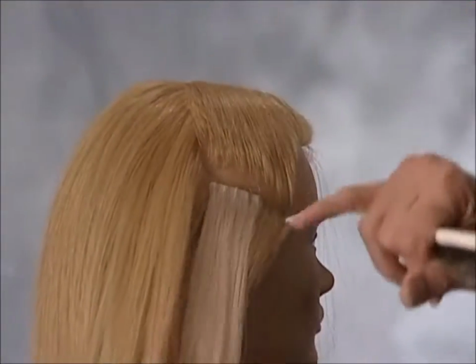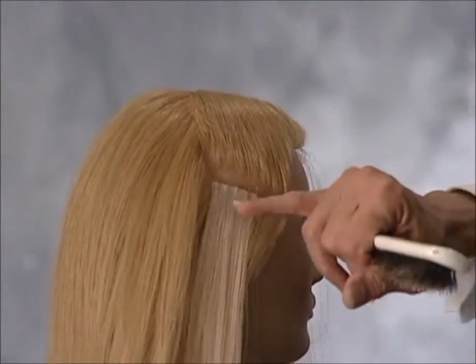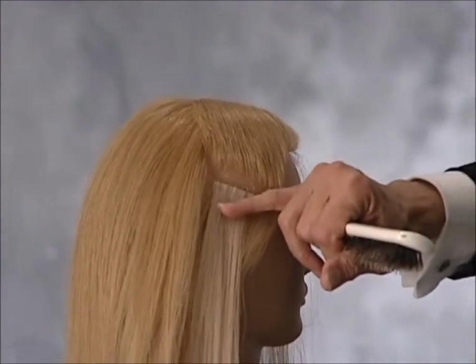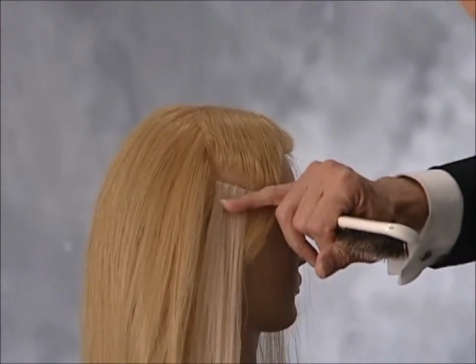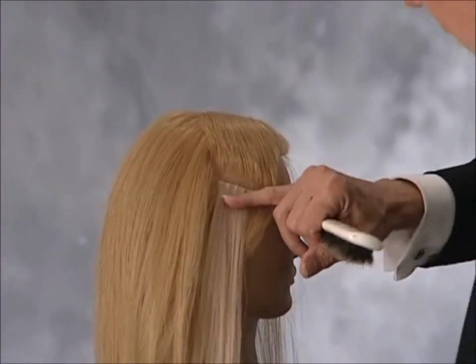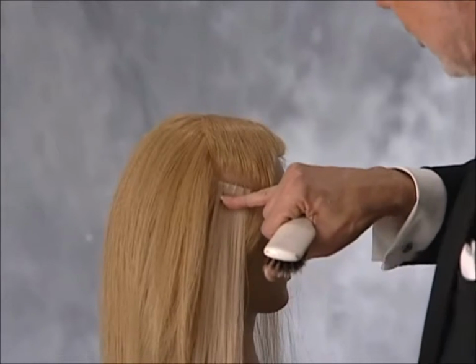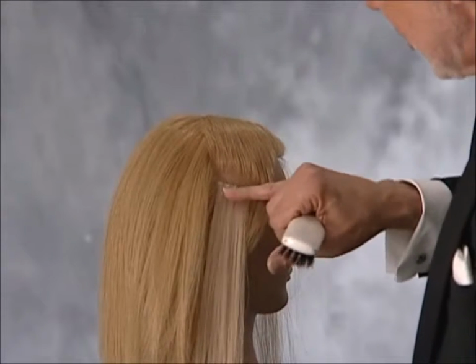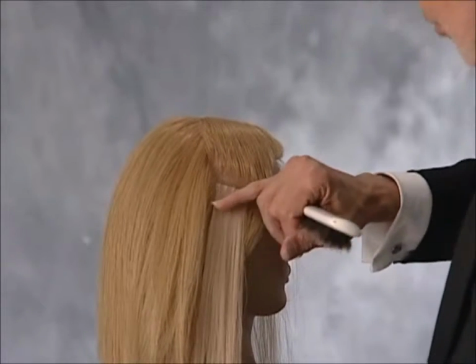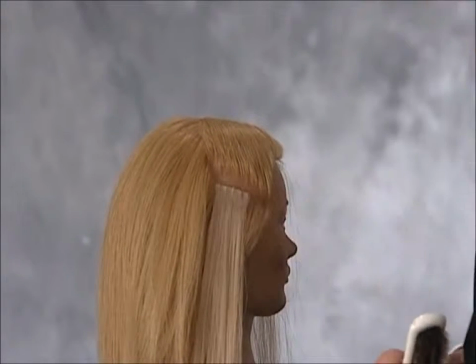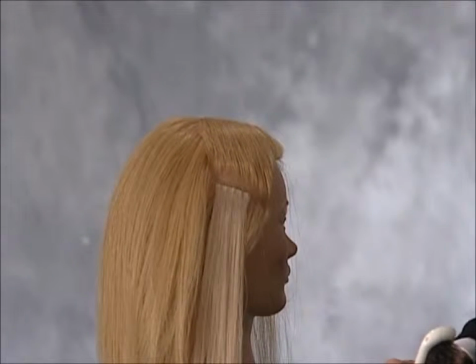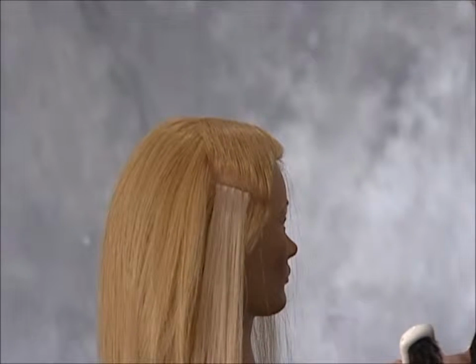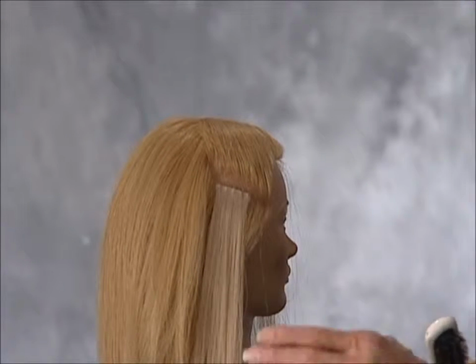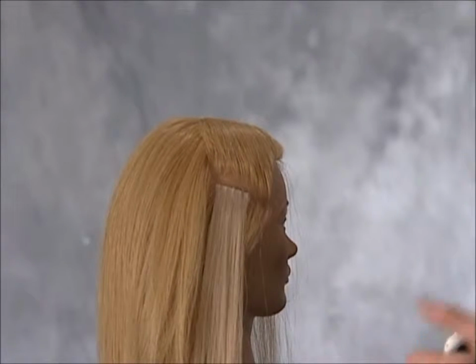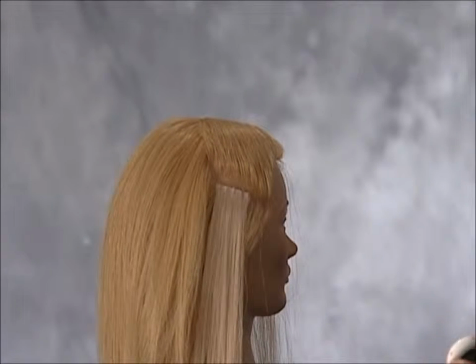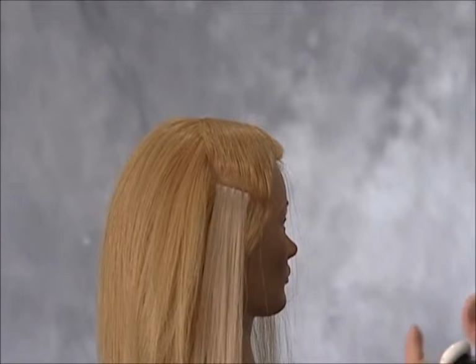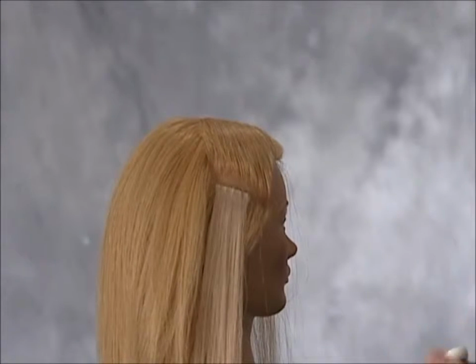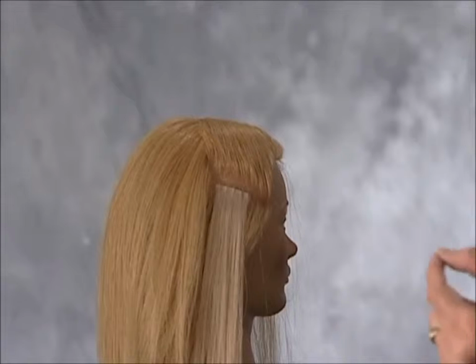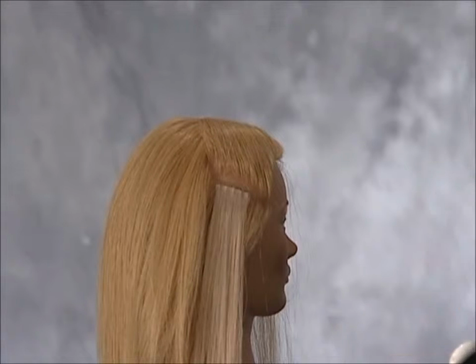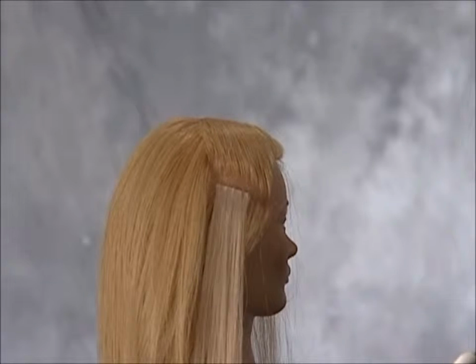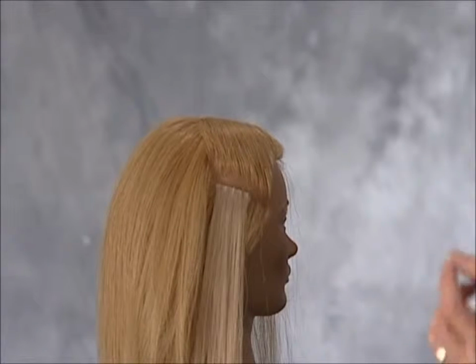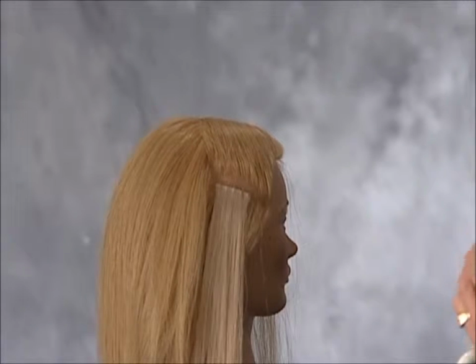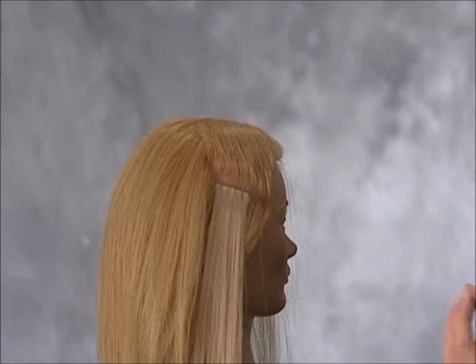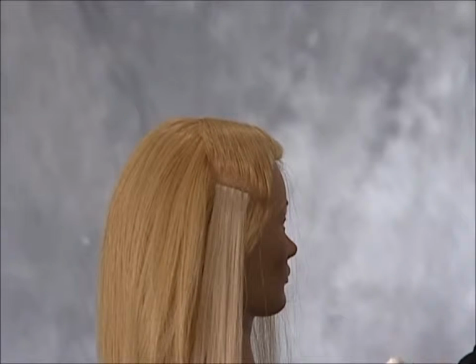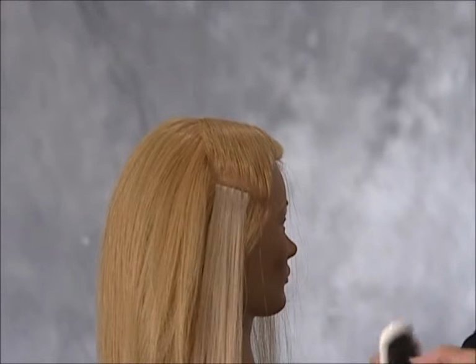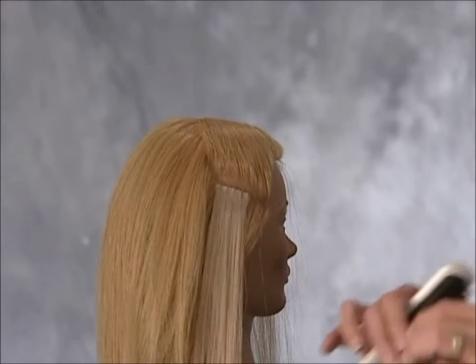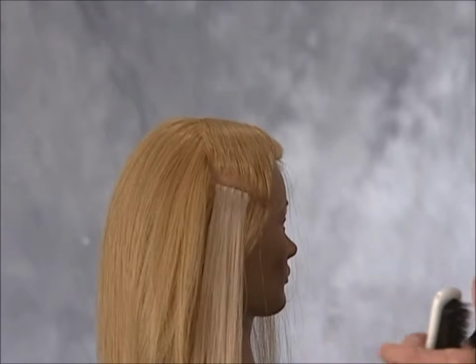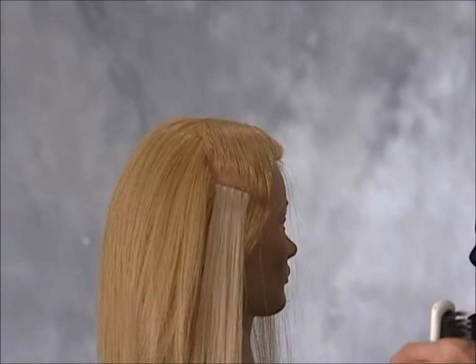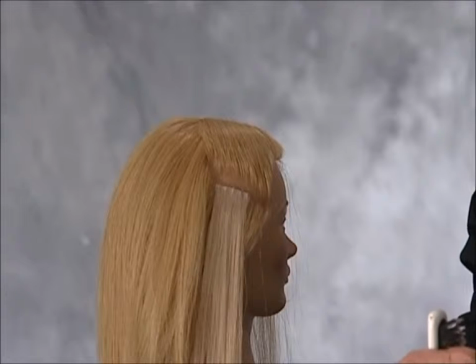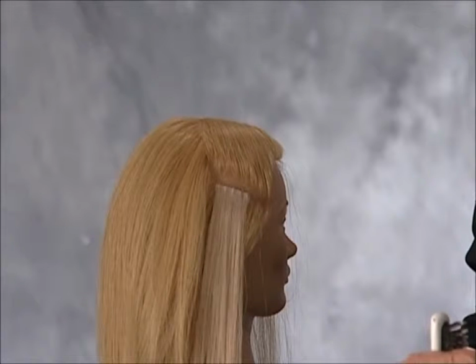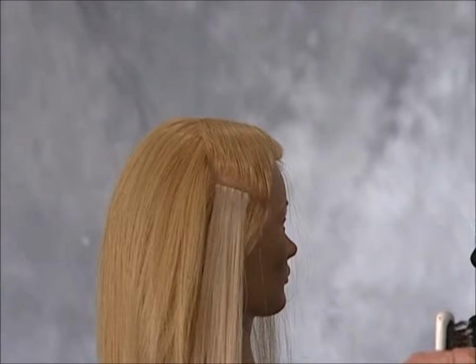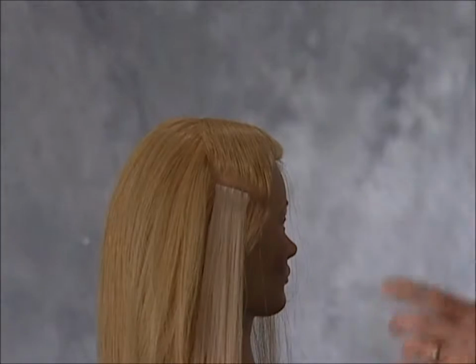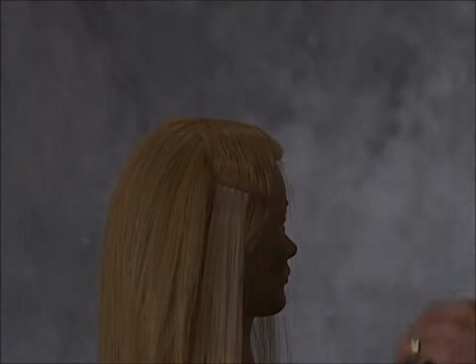Had I done this horizontally, I would have protrusions or the extension pulling away from the head form. This is why placement and installation are so crucial, and what makes the Evolve Extension Plus totally different than any other extension pattern and technique on the market.